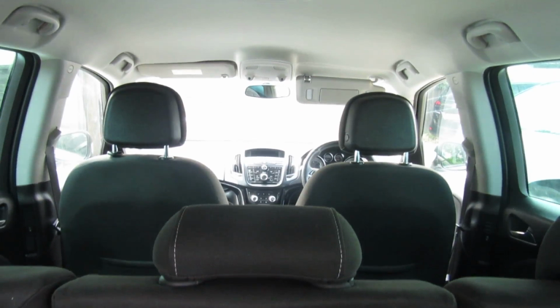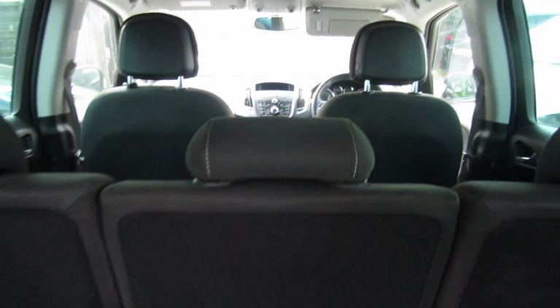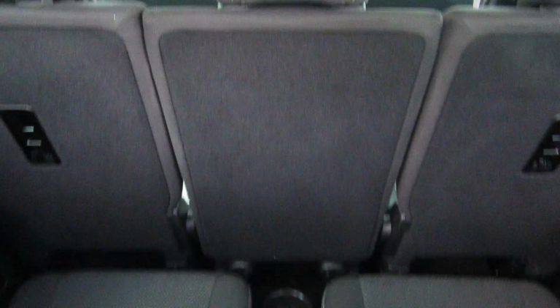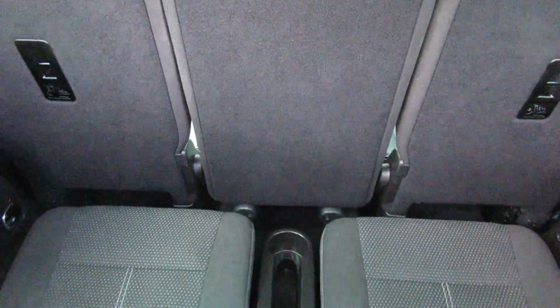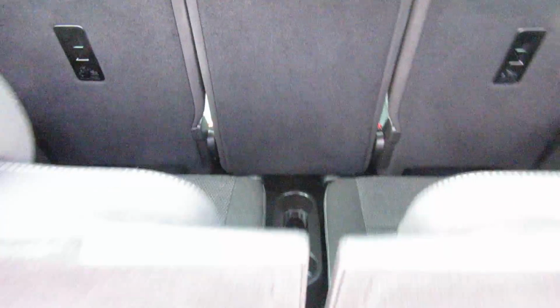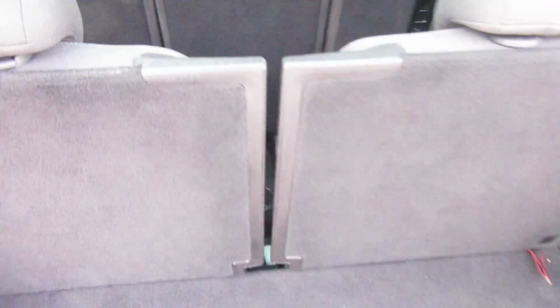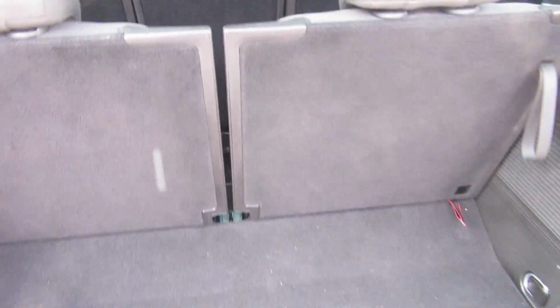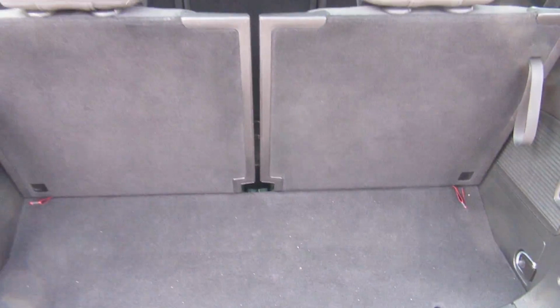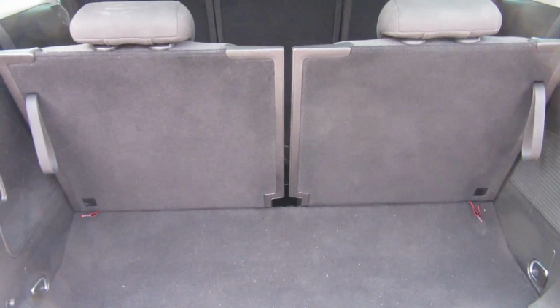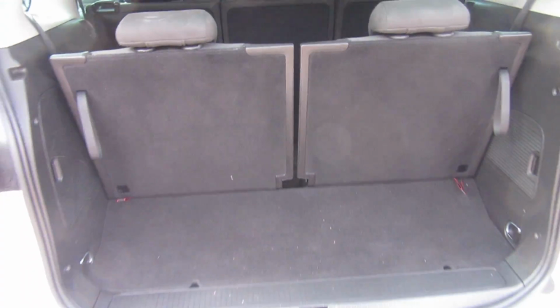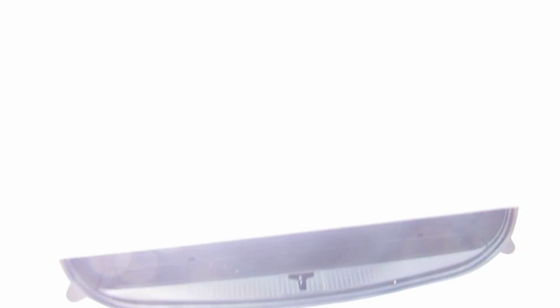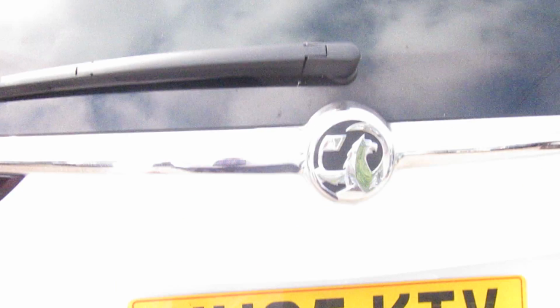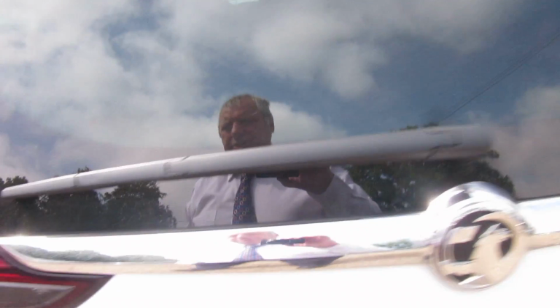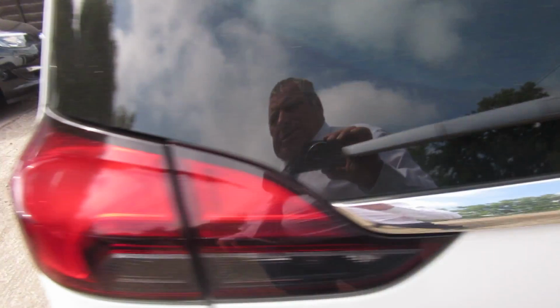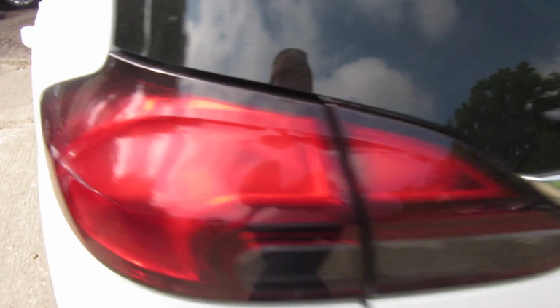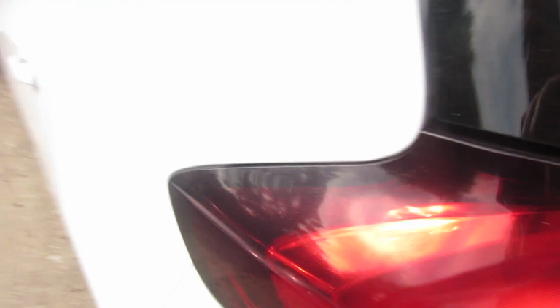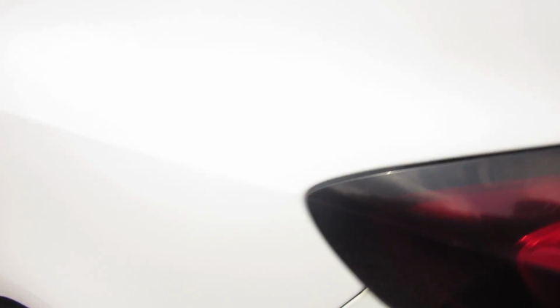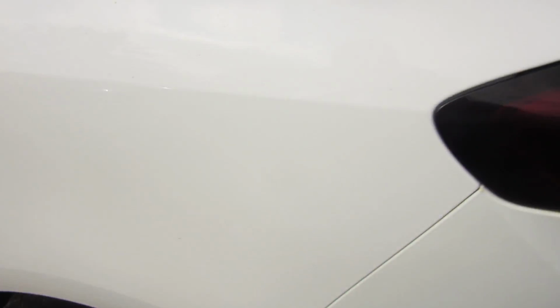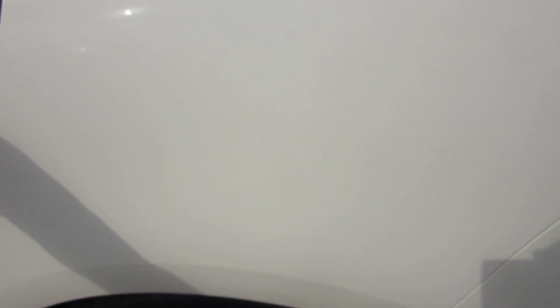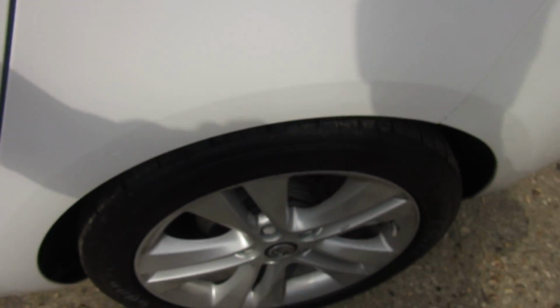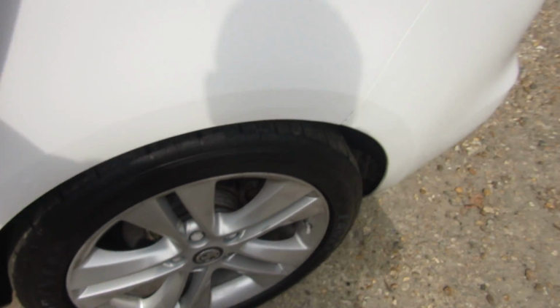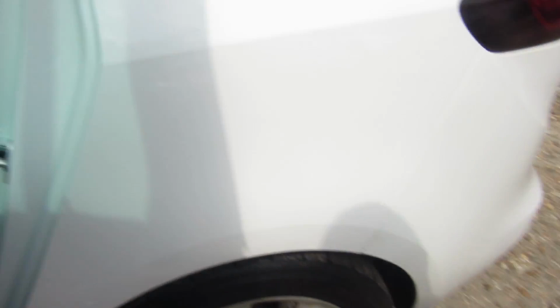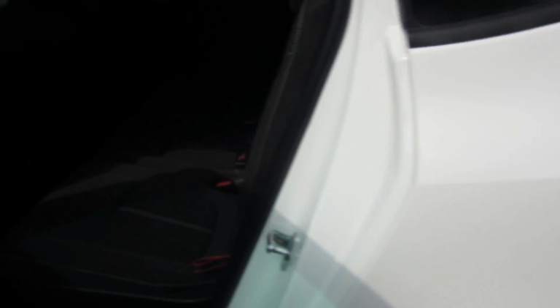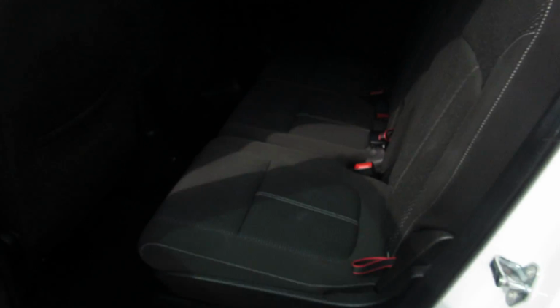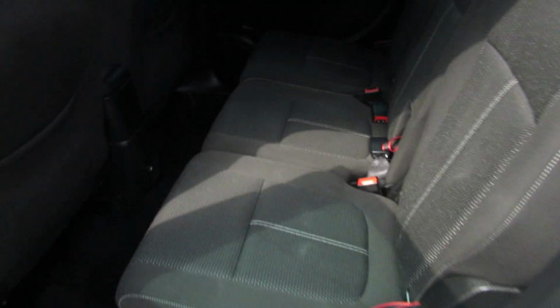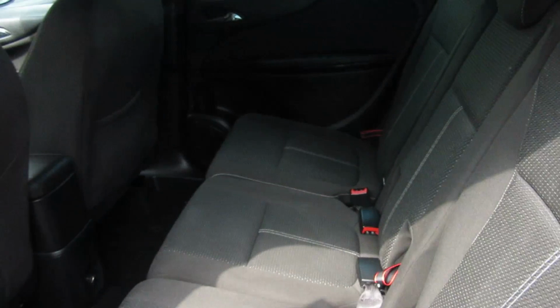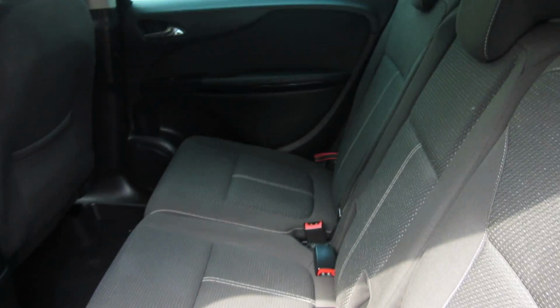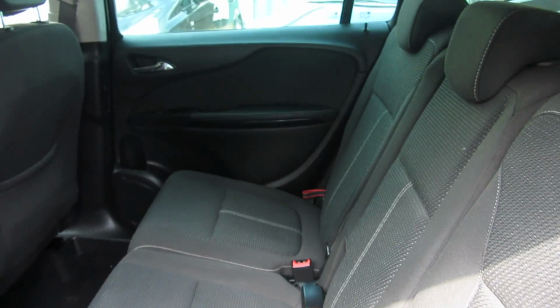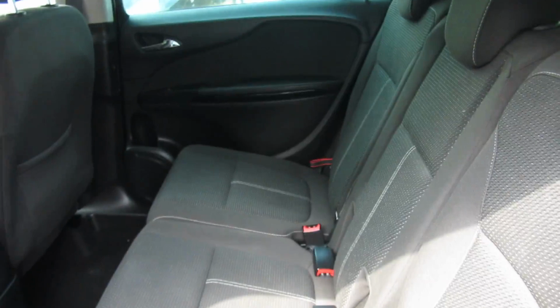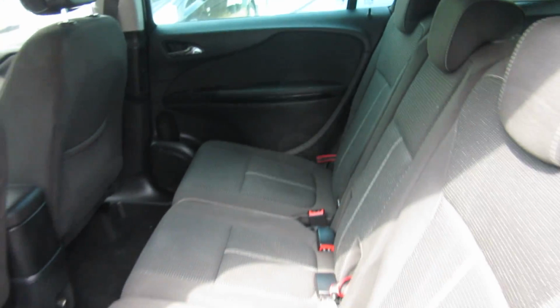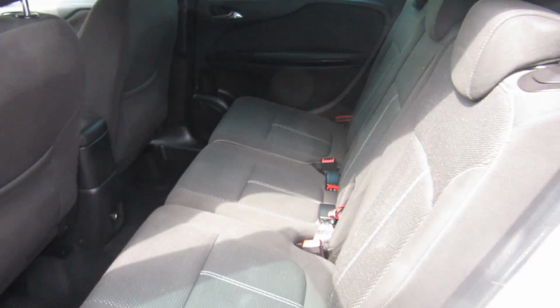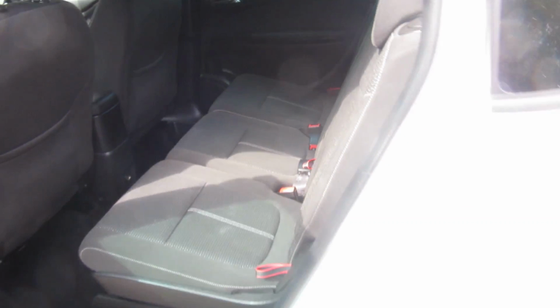It's a one-owner car with full service history and as you can see it's in glacier white. It's a very nice clean car.